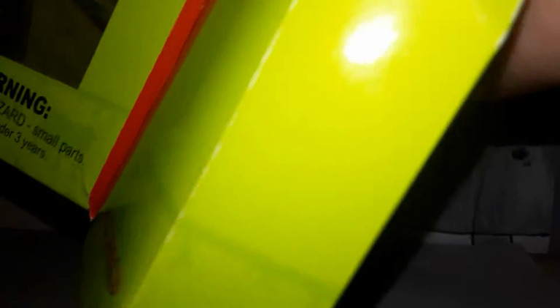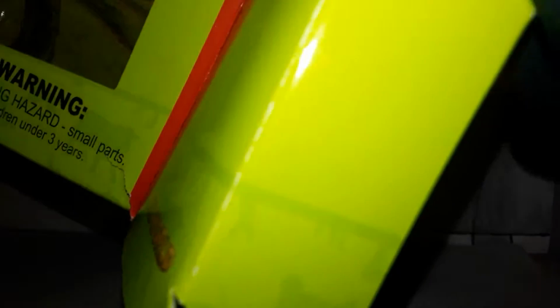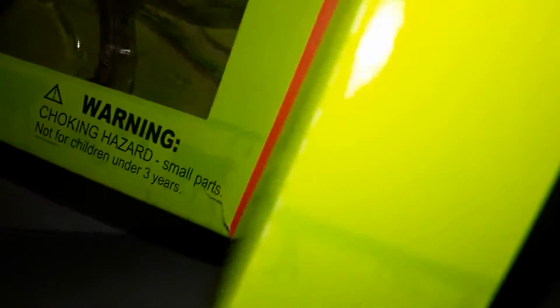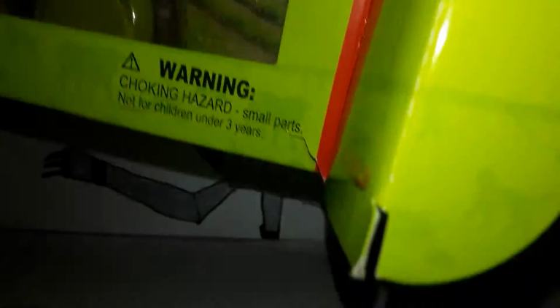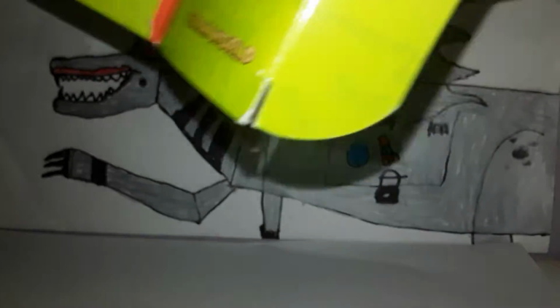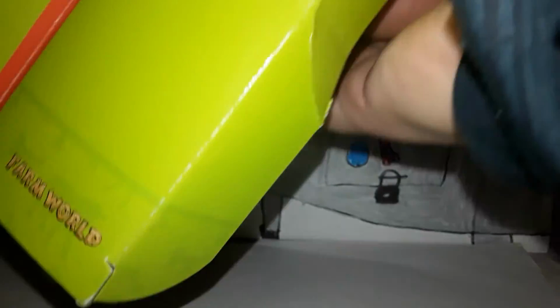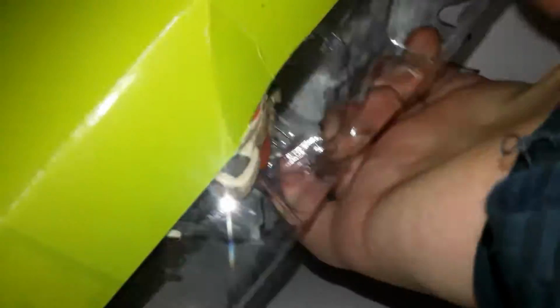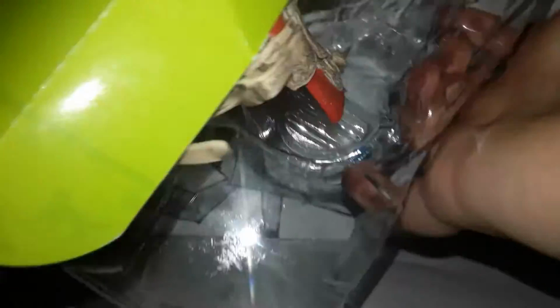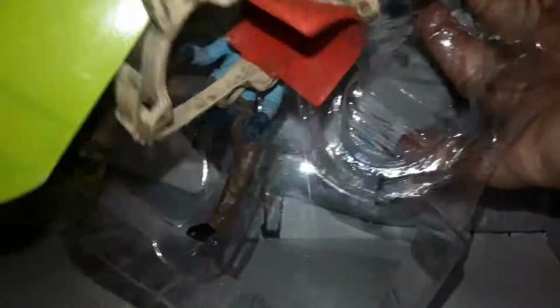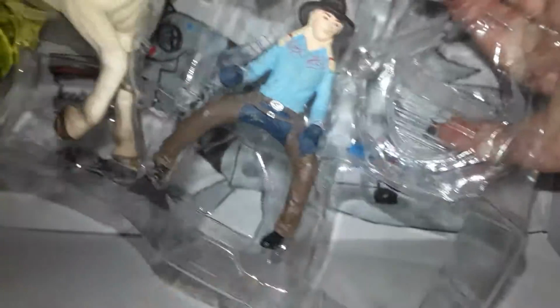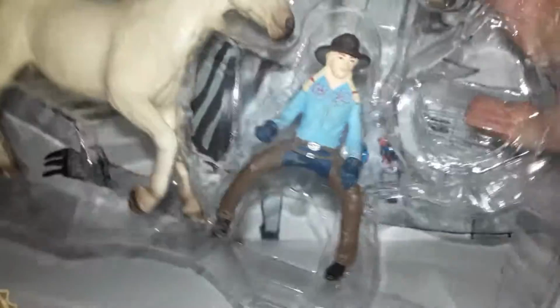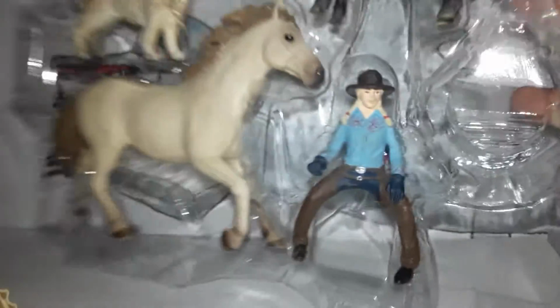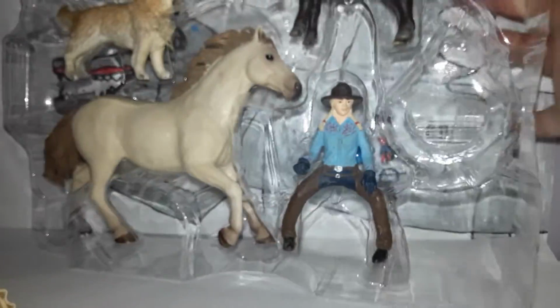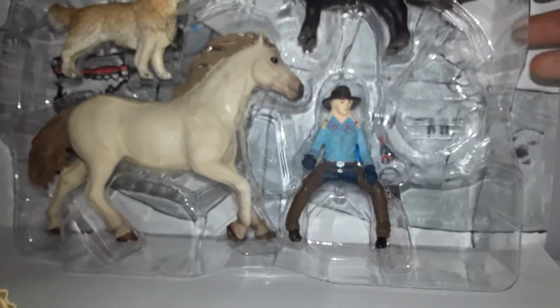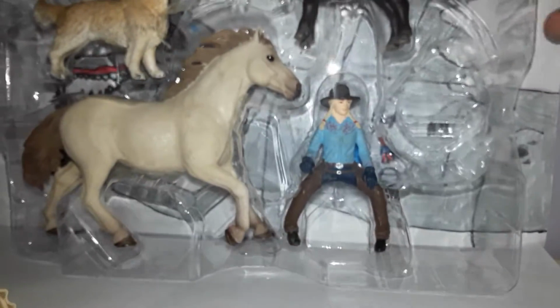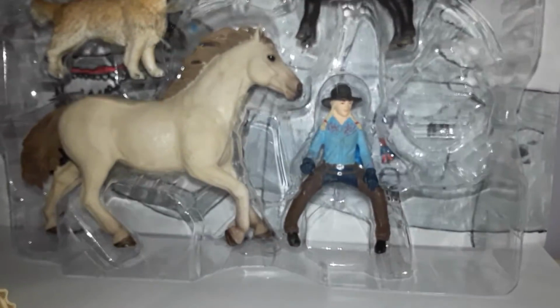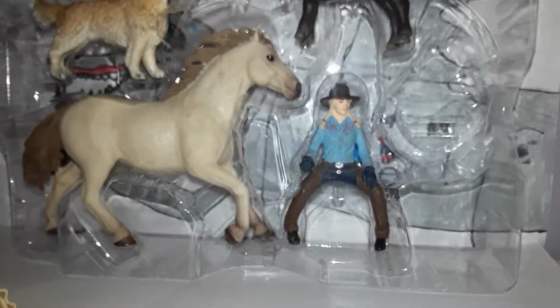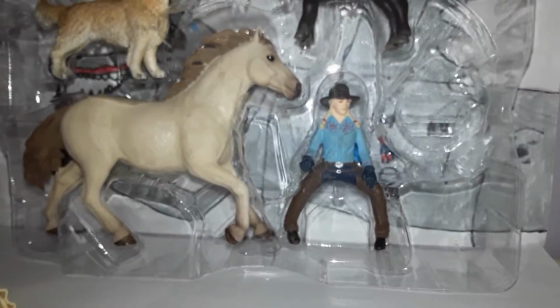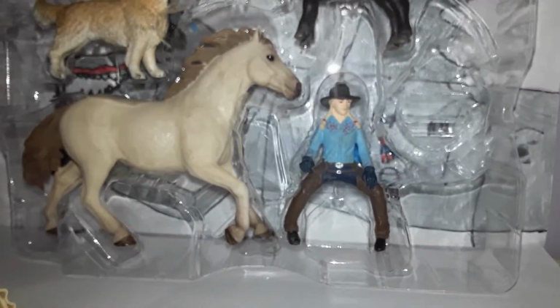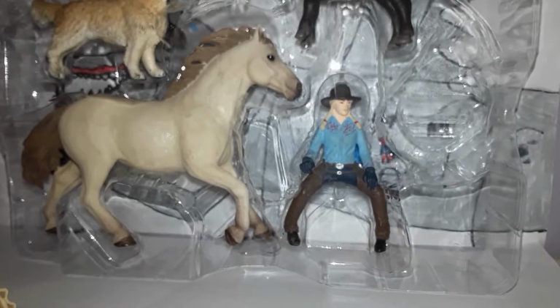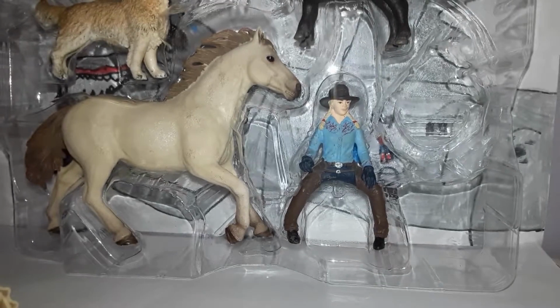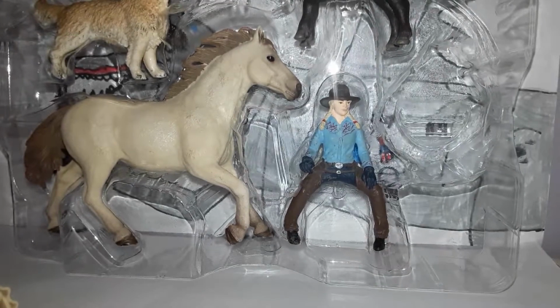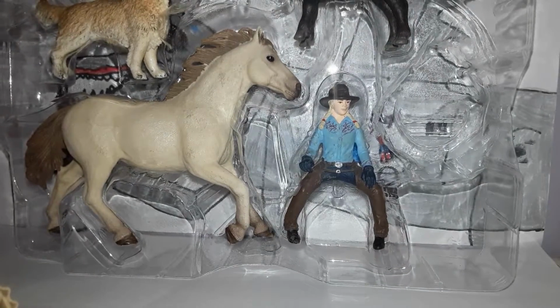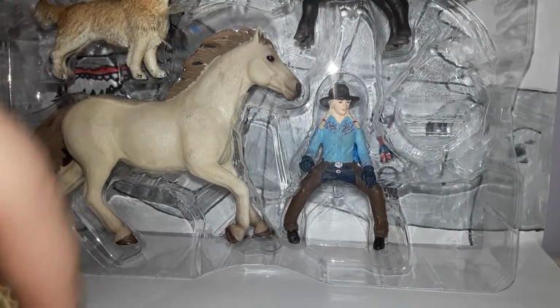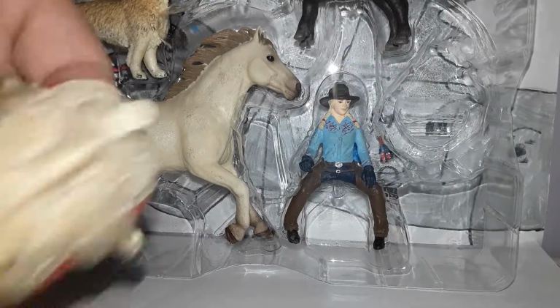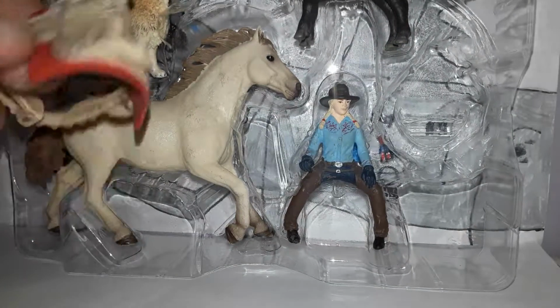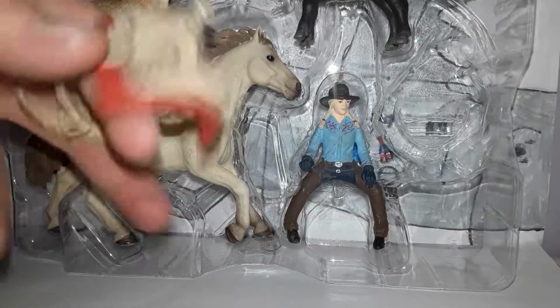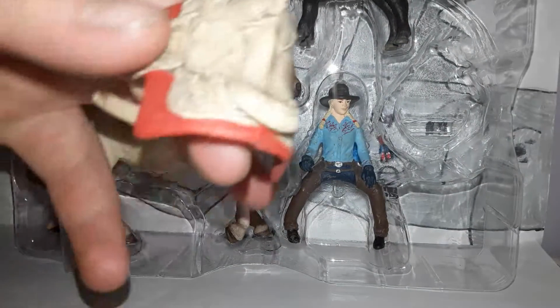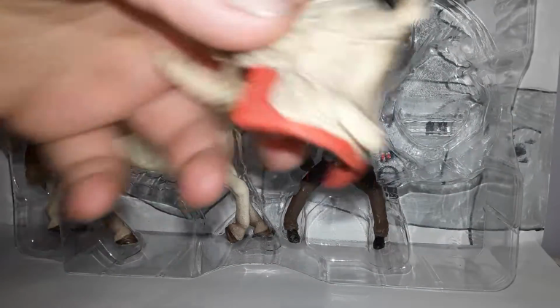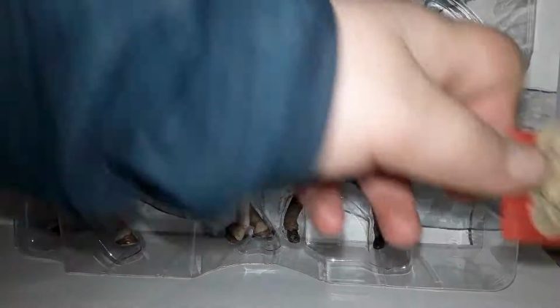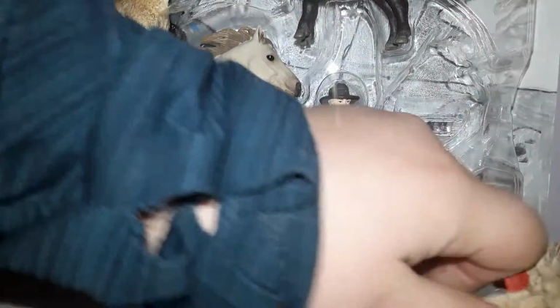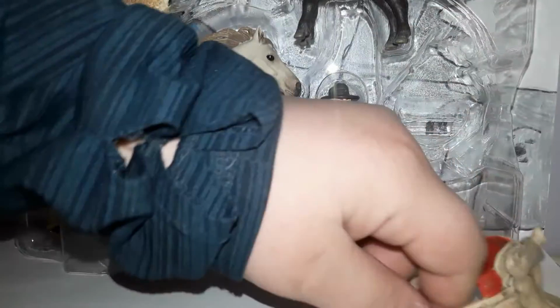I already played with them a little bit, so I don't mind them being a little dirty. Here's the saddle, we'll put it over here.